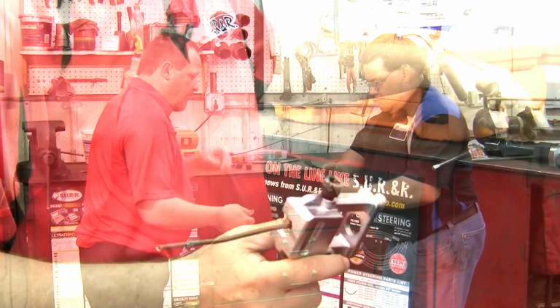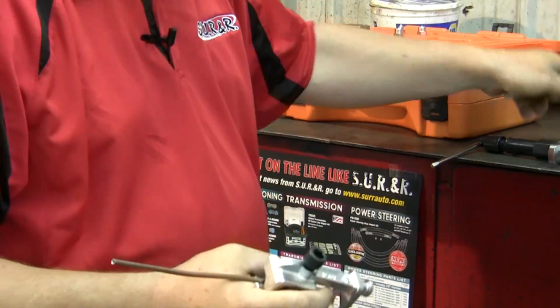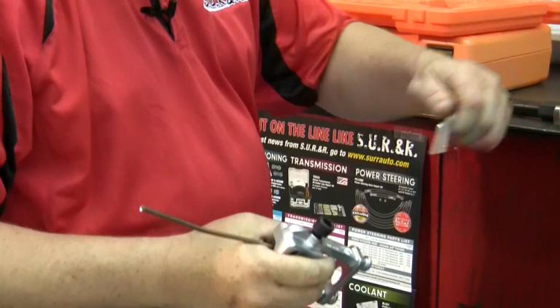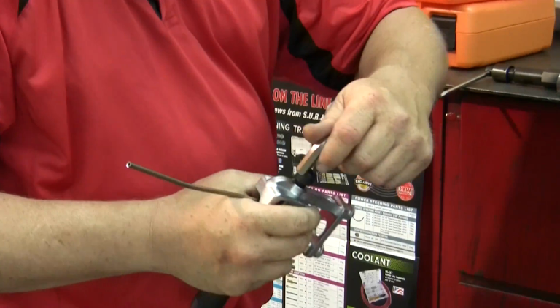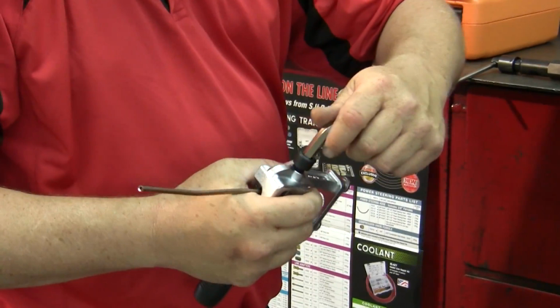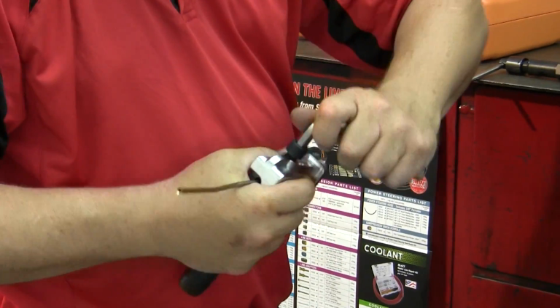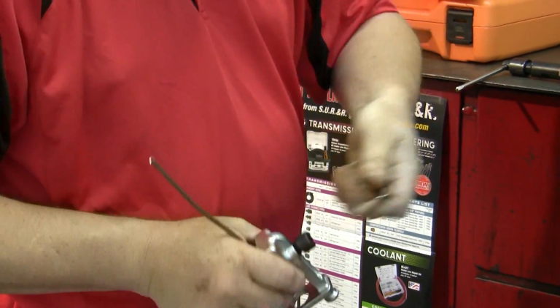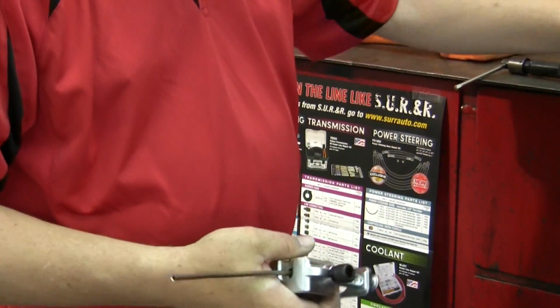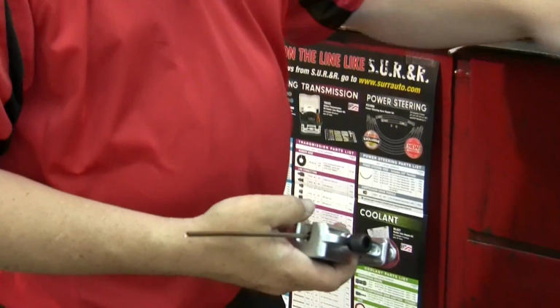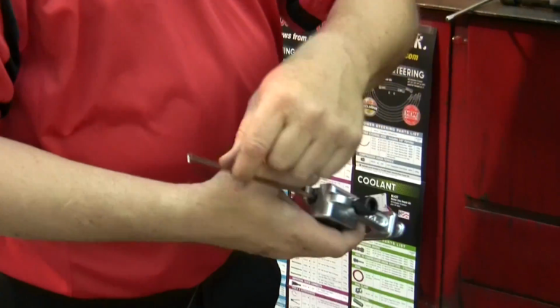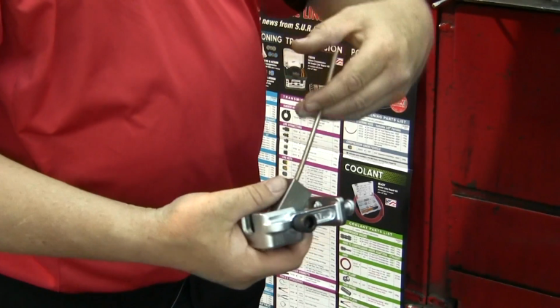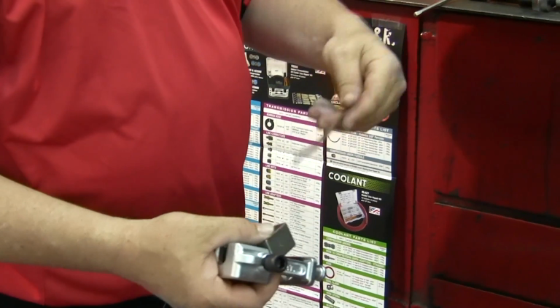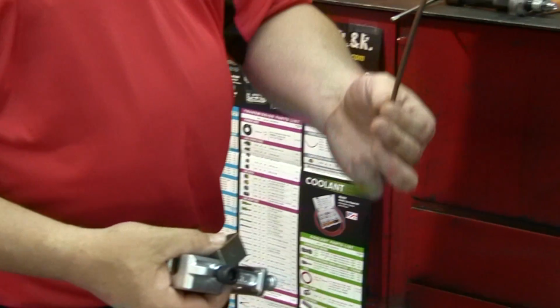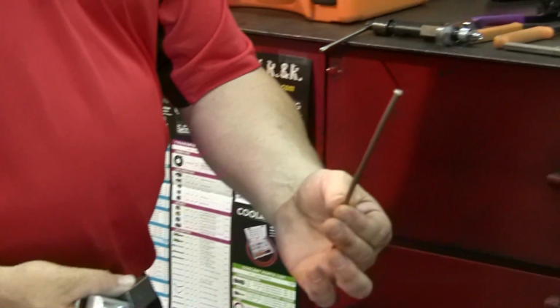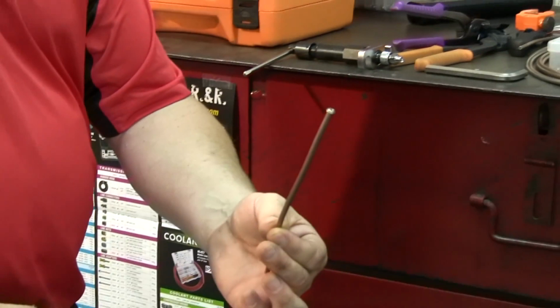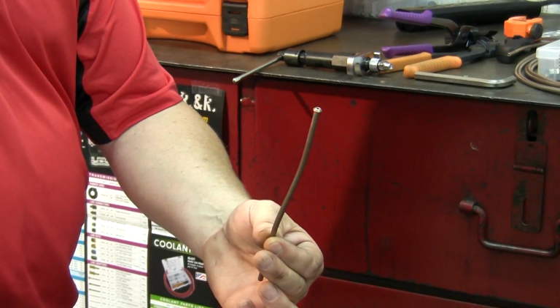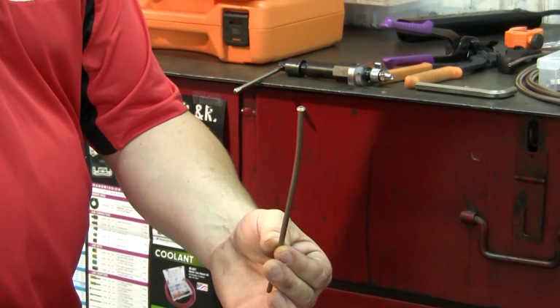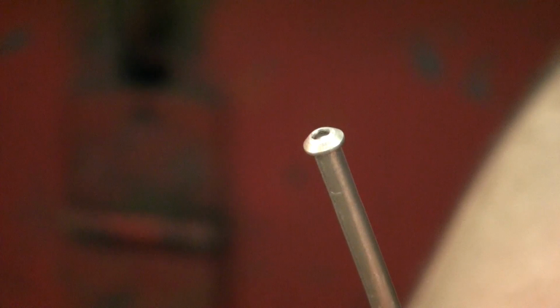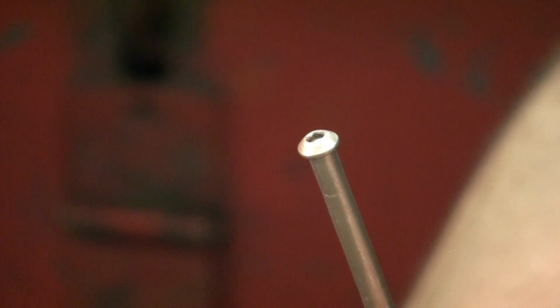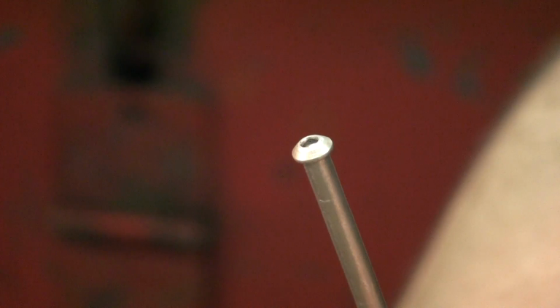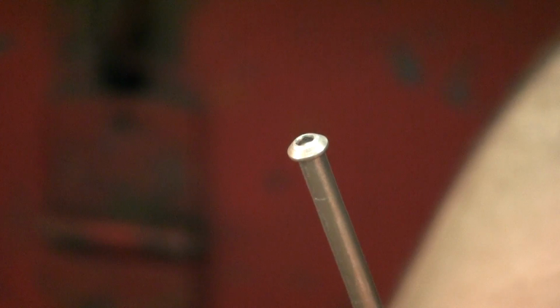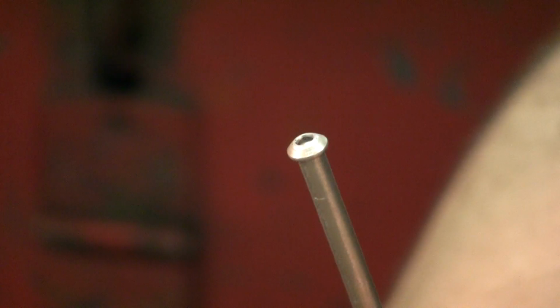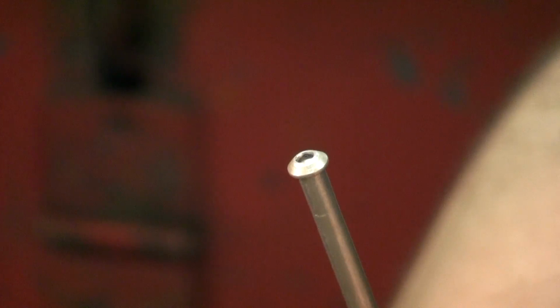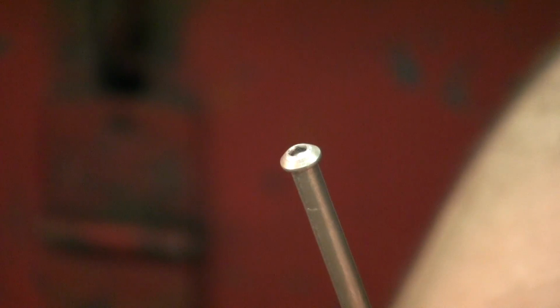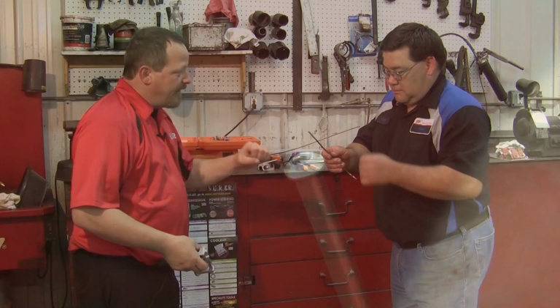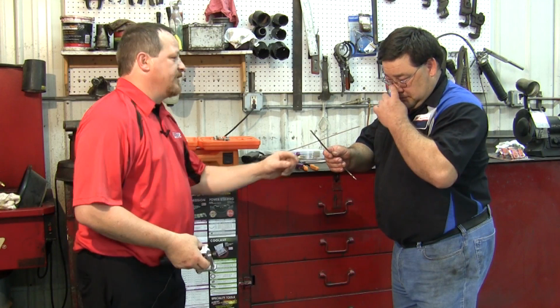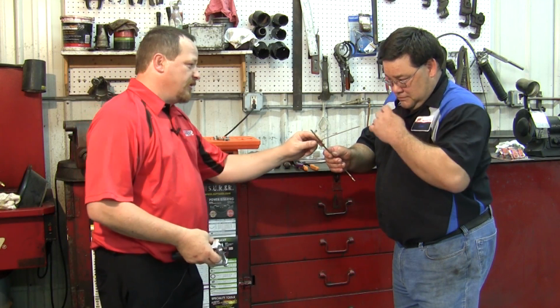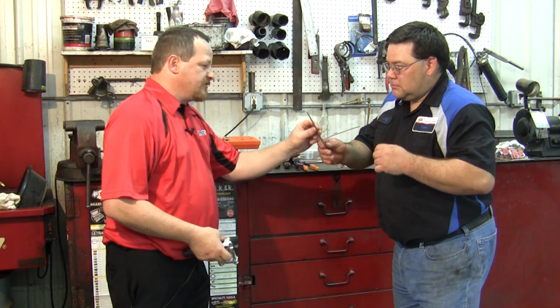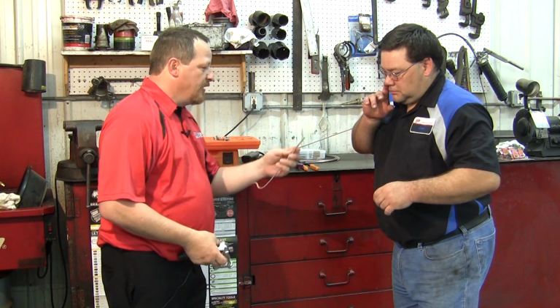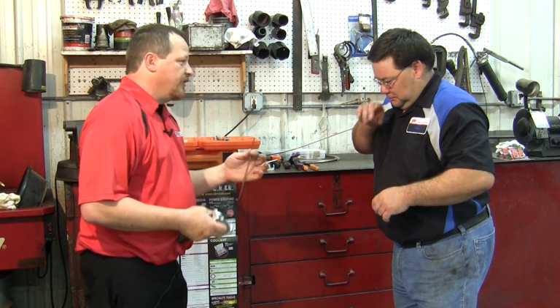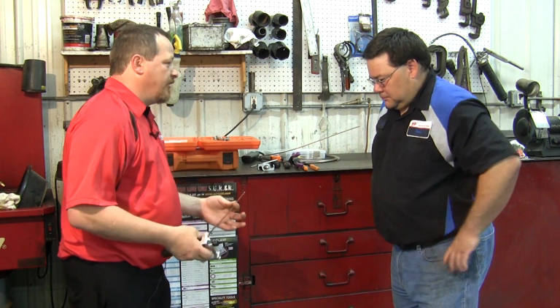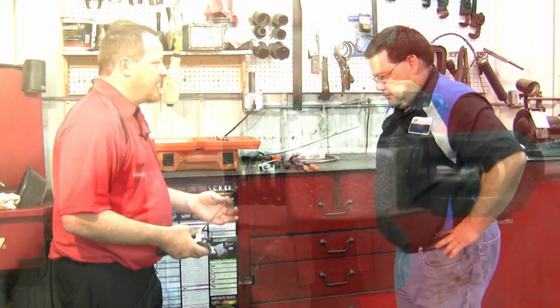The Hydra Assist flaring tool provides simple setup for easy on-the-vehicle flaring. With other tools you still get lines, you've got to file things, and tube nuts don't spin. We've eliminated all those problems.